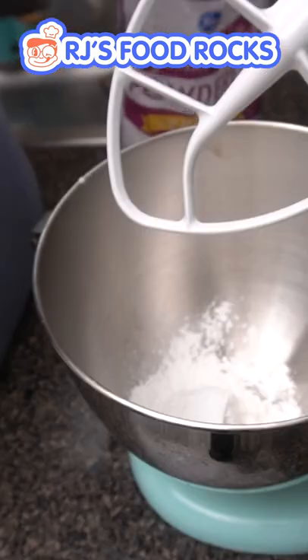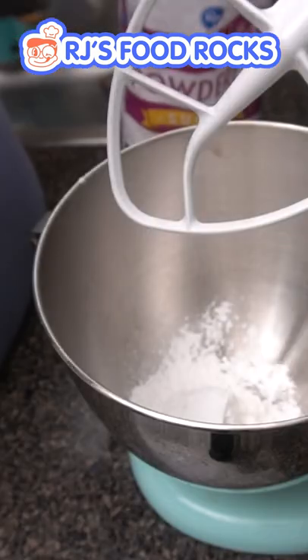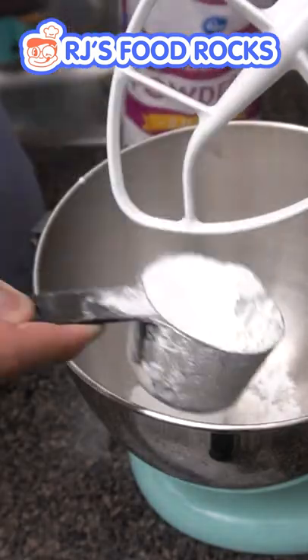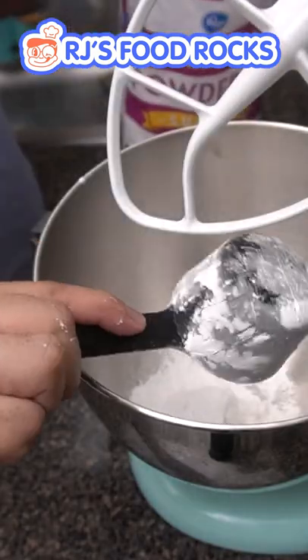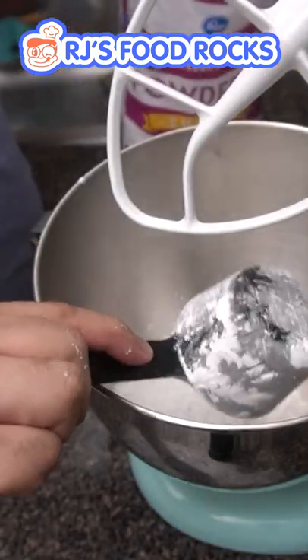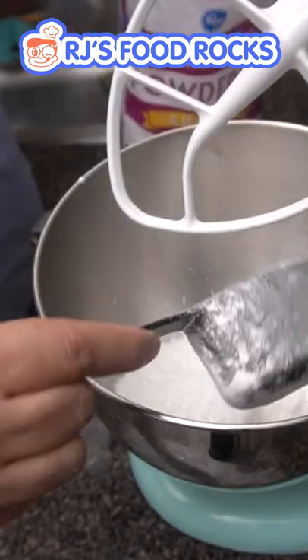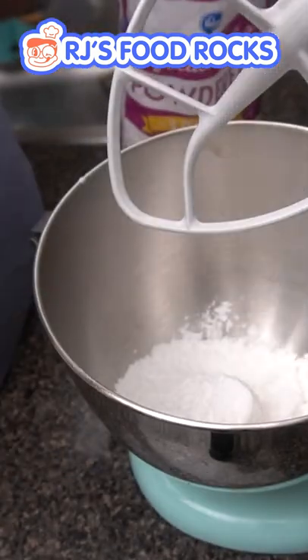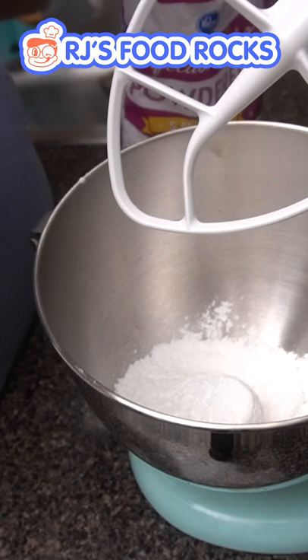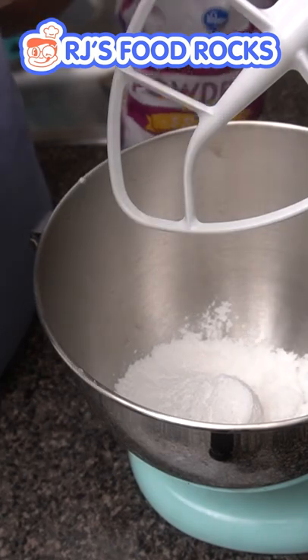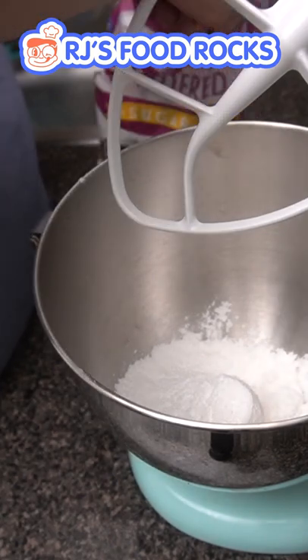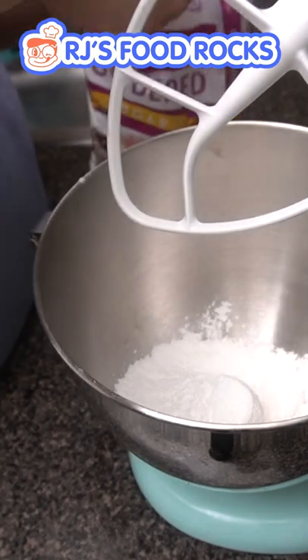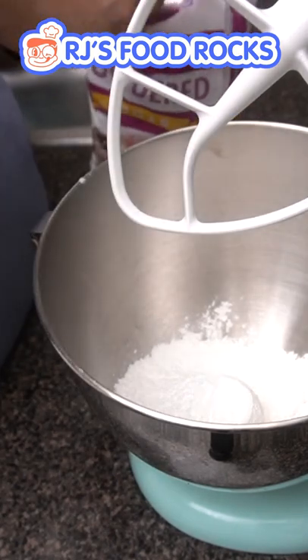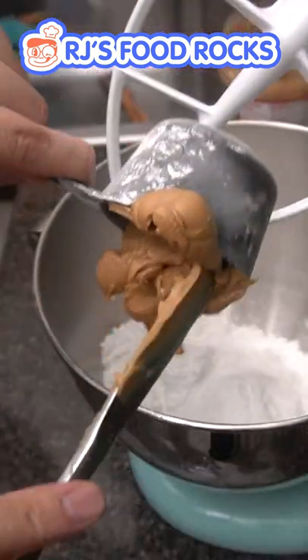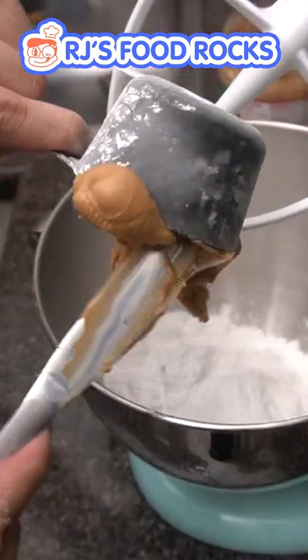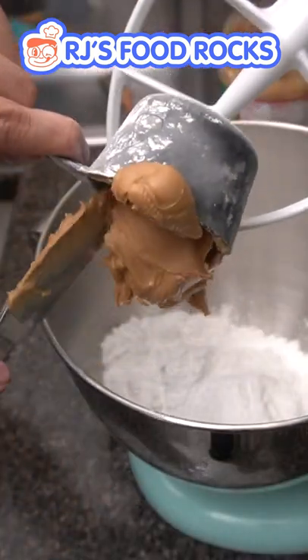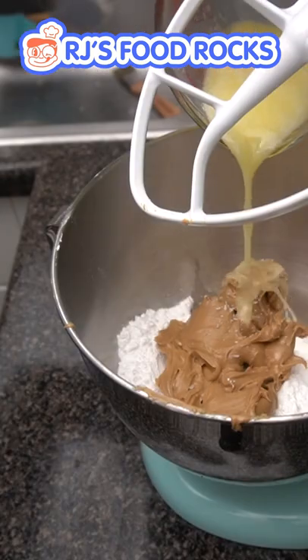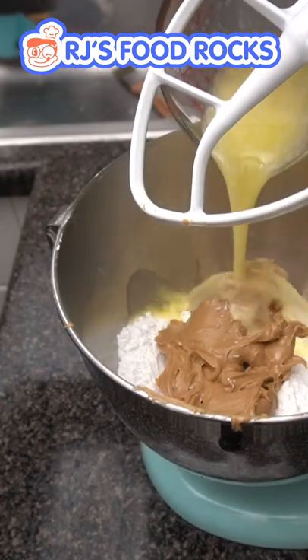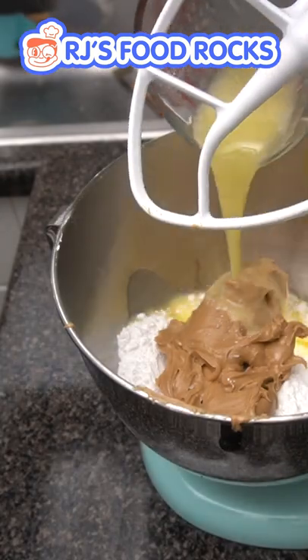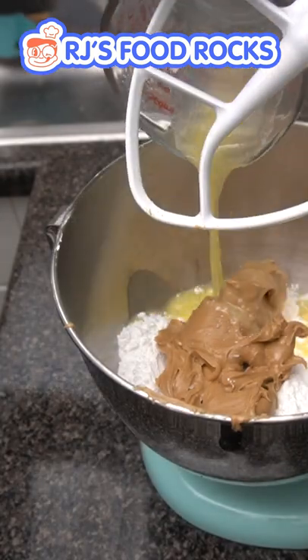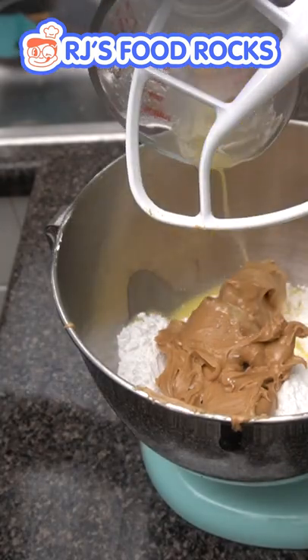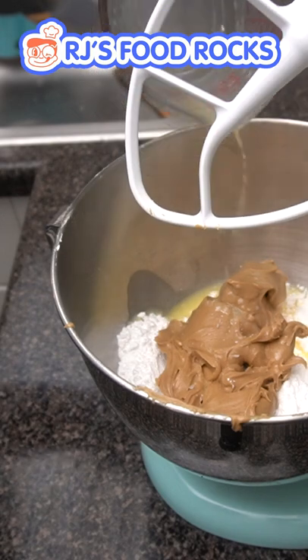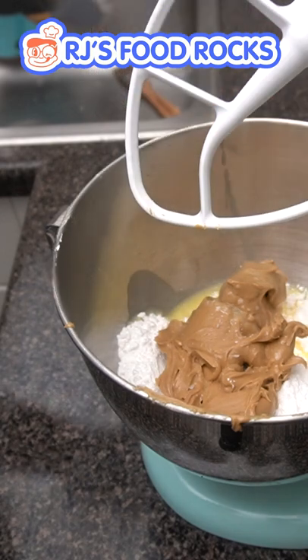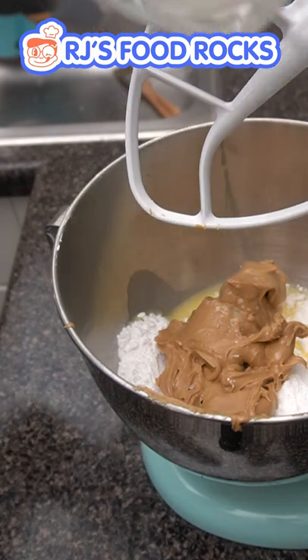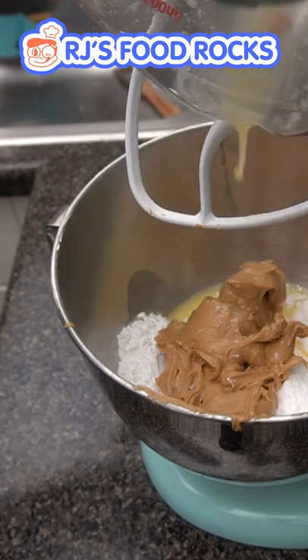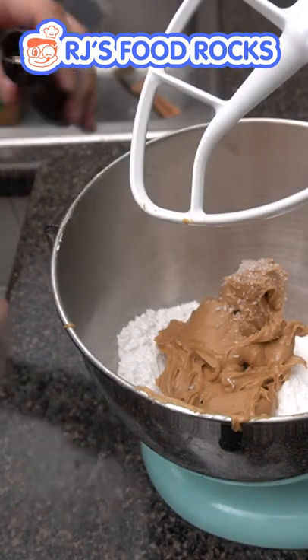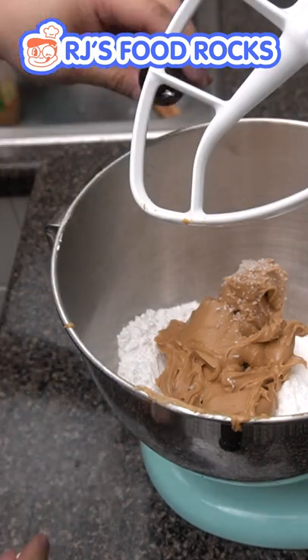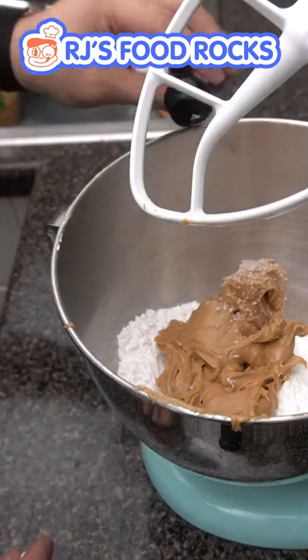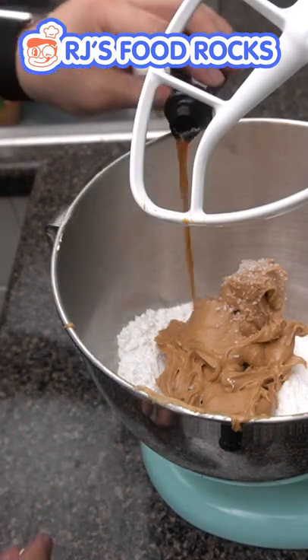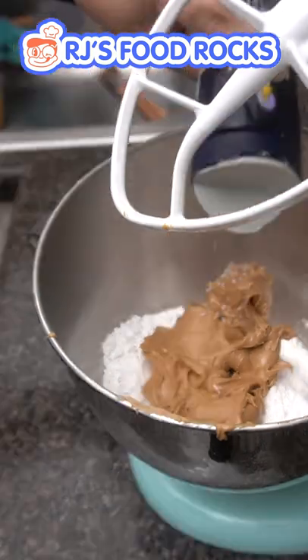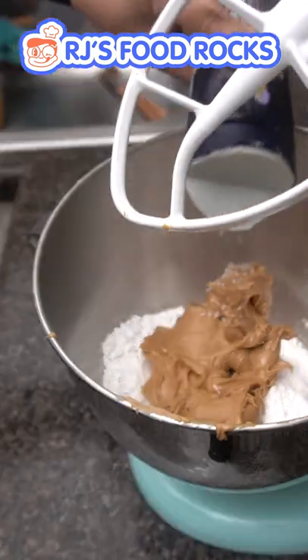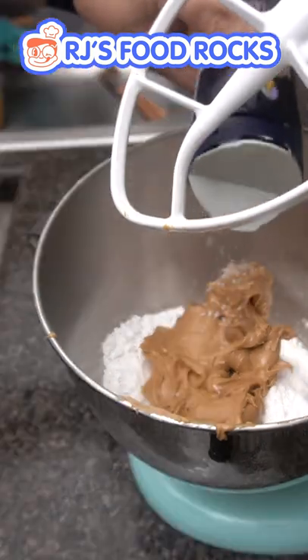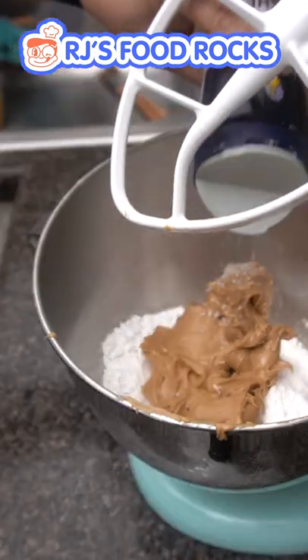Using my KitchenAid, I'm adding two and a half cups of confectioner's sugar, a cup of peanut butter, six tablespoons of unsalted butter that's melted, a half a teaspoon of vanilla extract, and a quarter teaspoon of kosher salt.